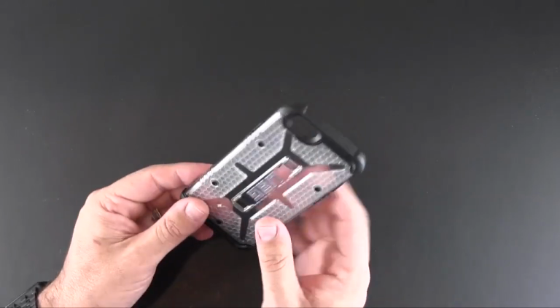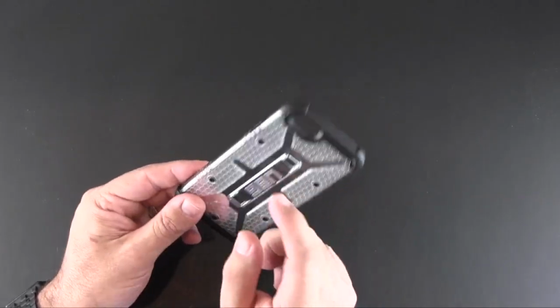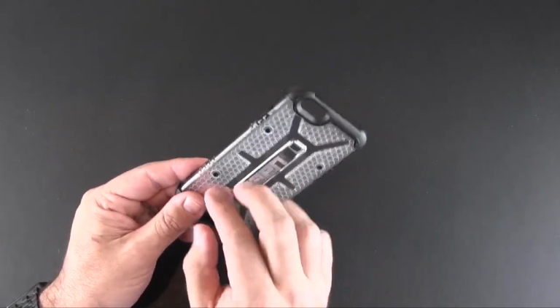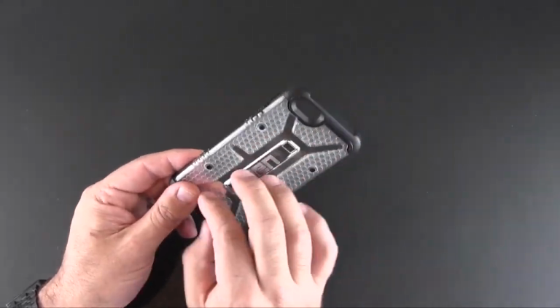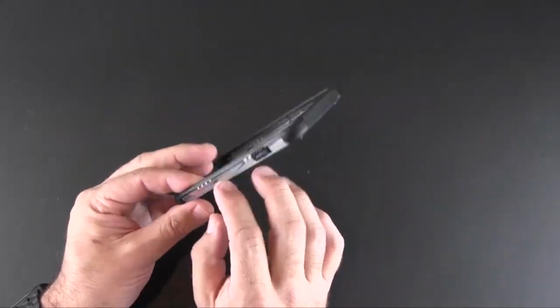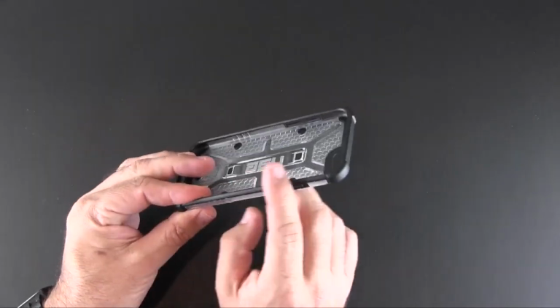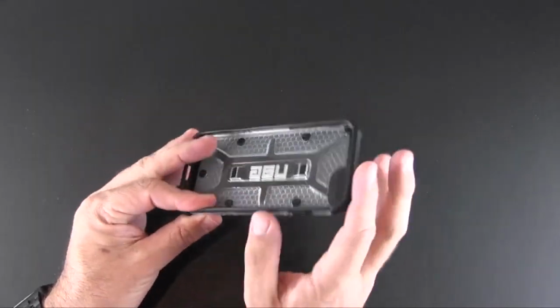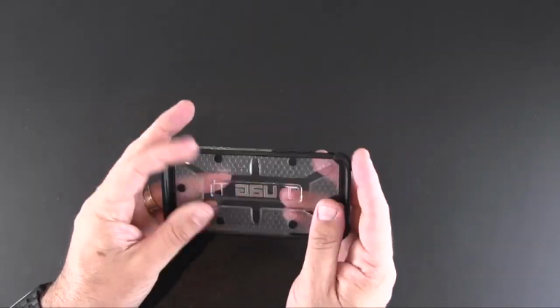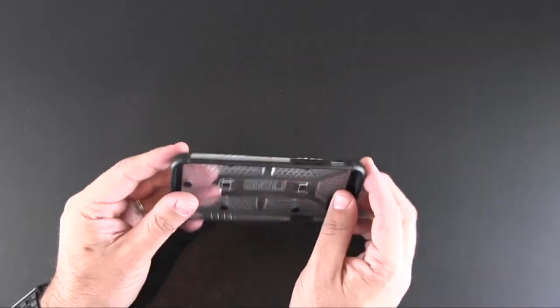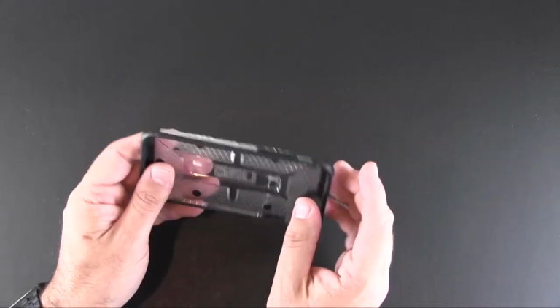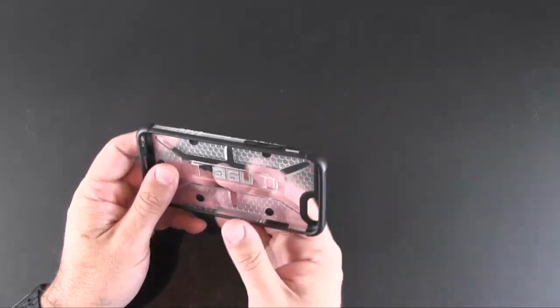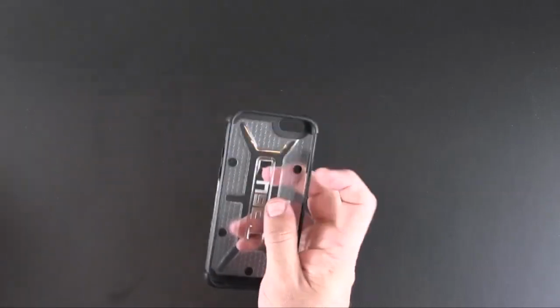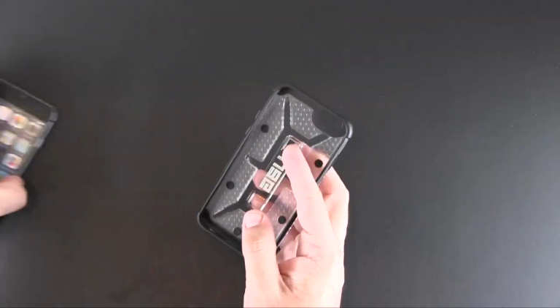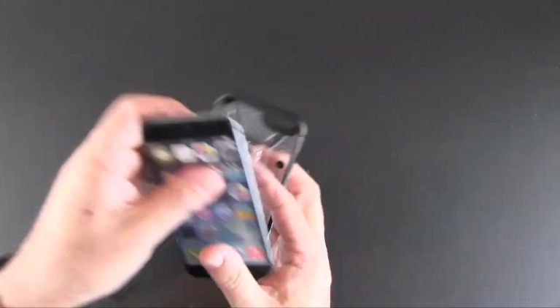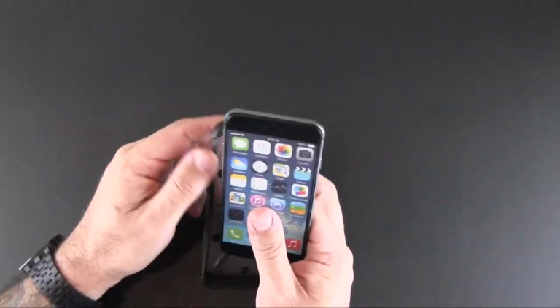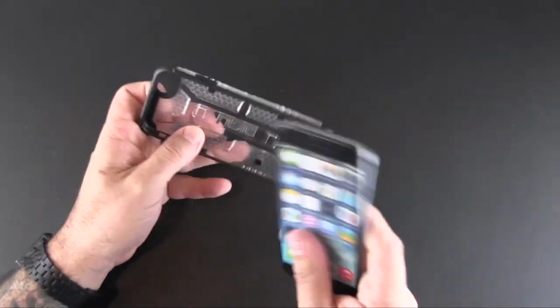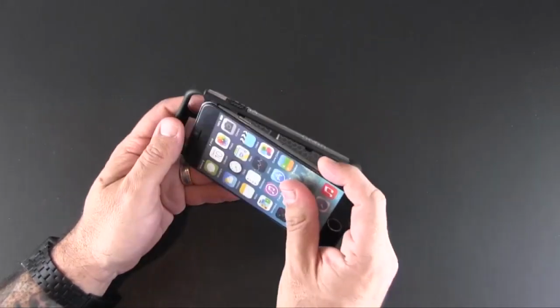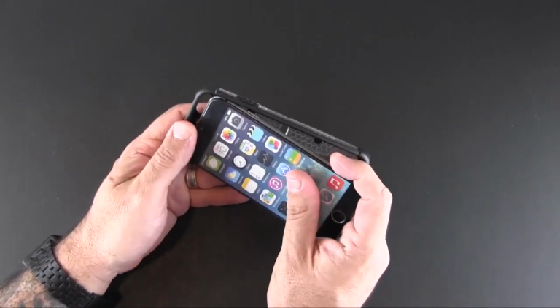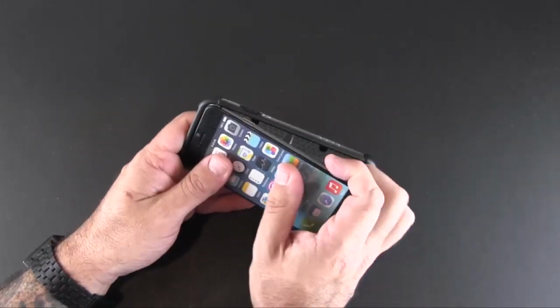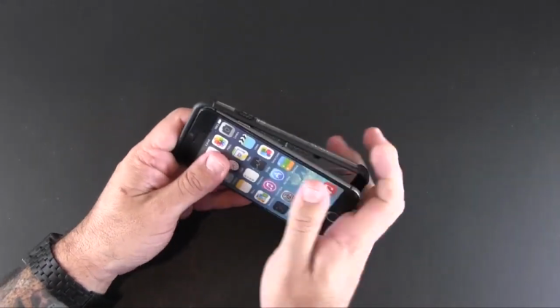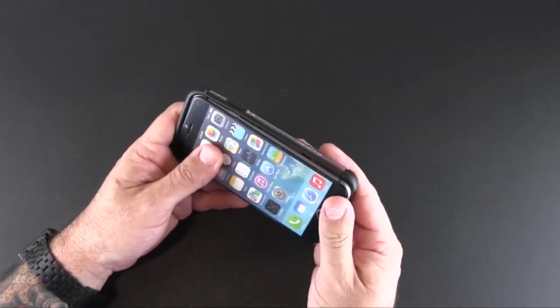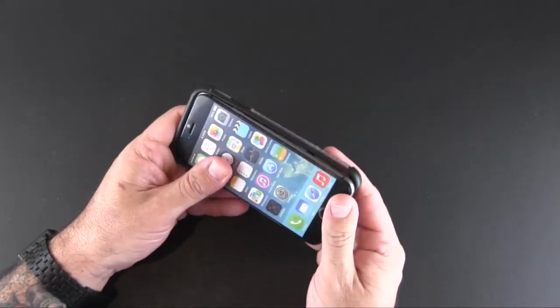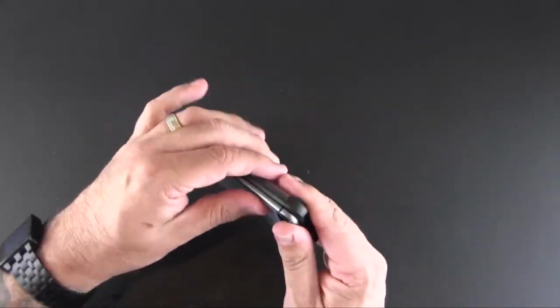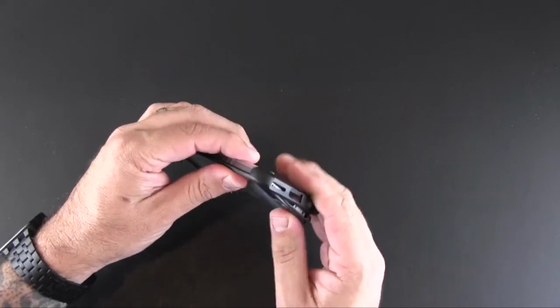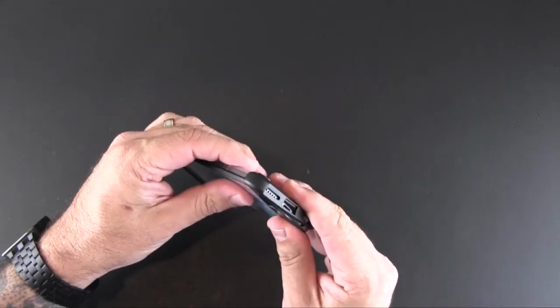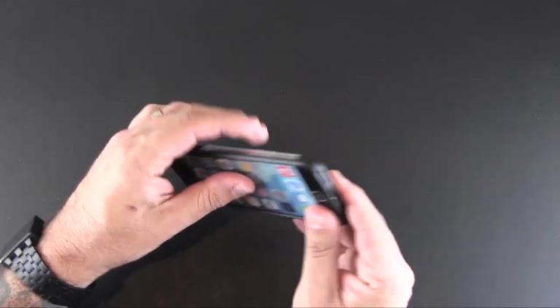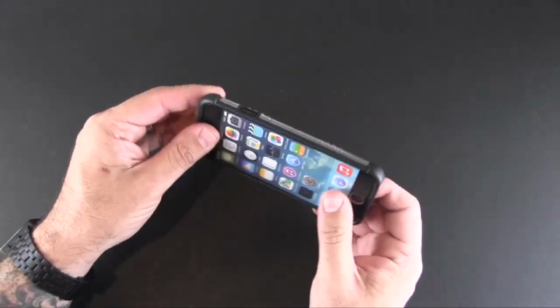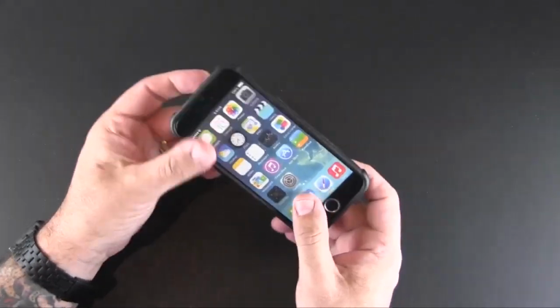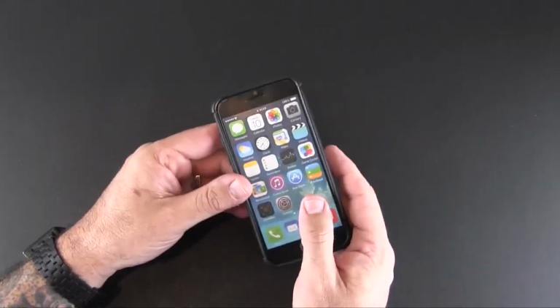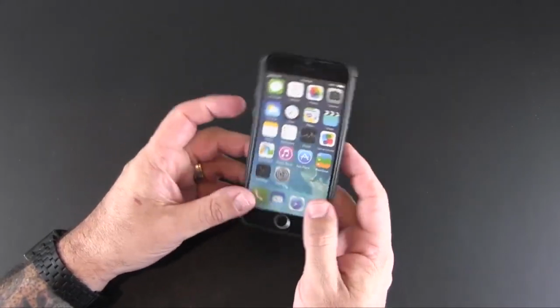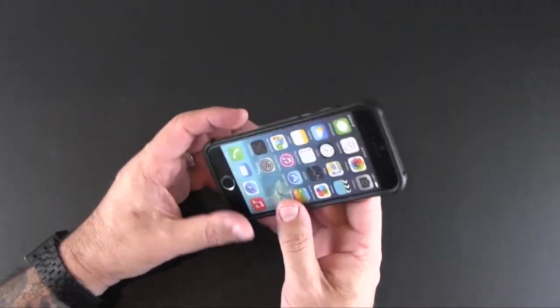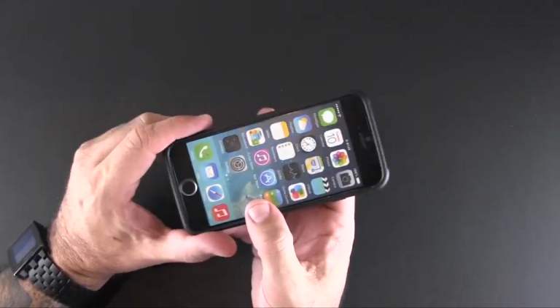It has a polycarbonate back with TPU rails and end caps. I have the dummy iPhone 6, which we're going to pop in with the button side first and then the bottom second, and it just snaps in like that and you're good to go.